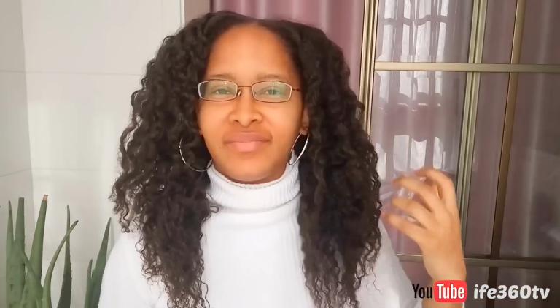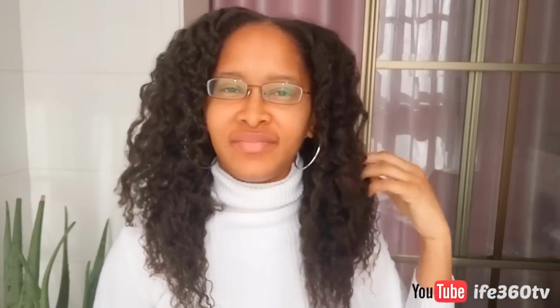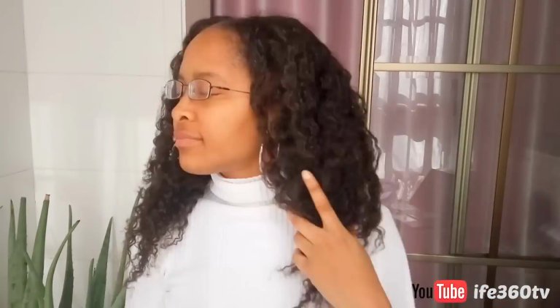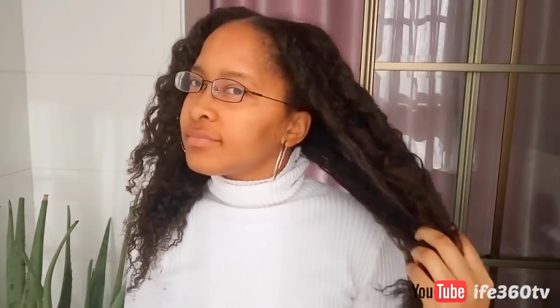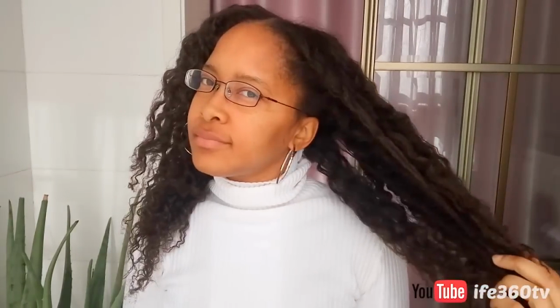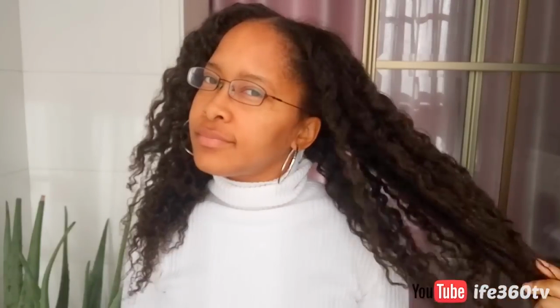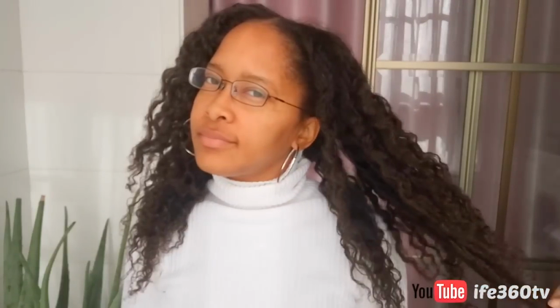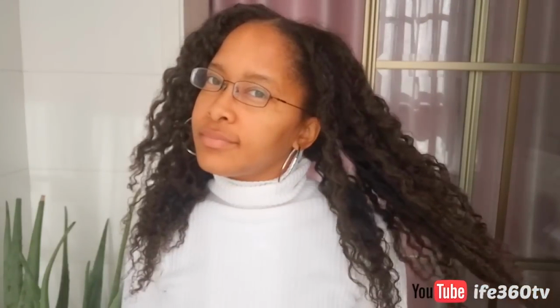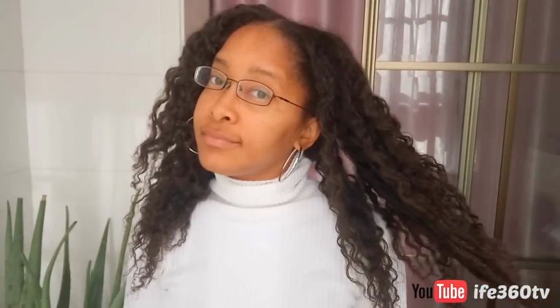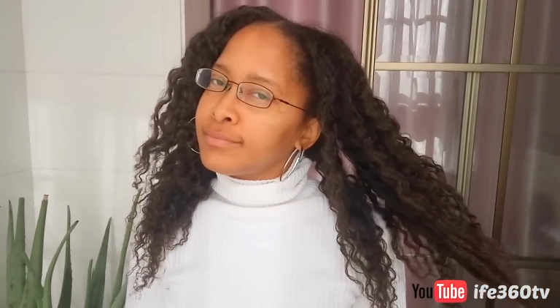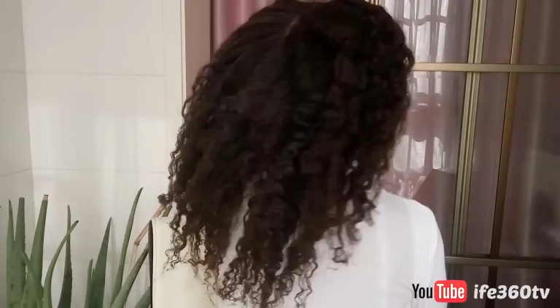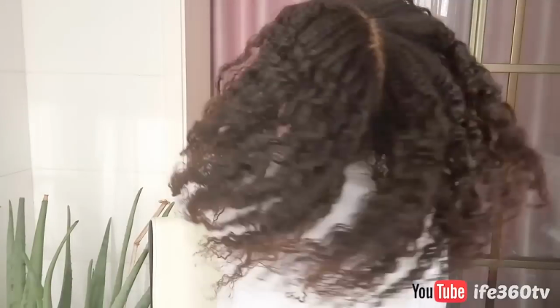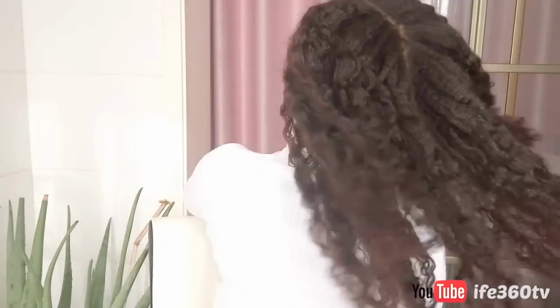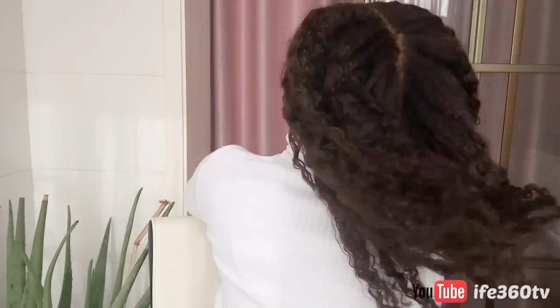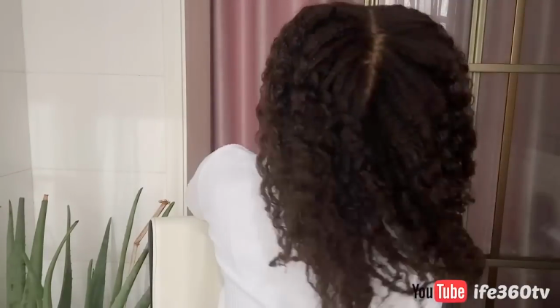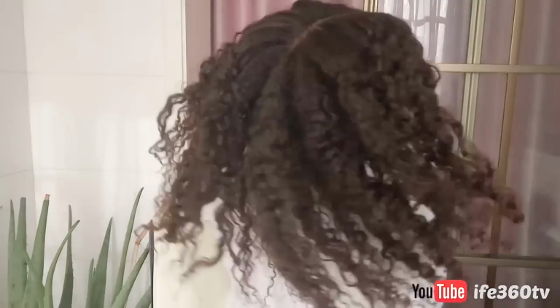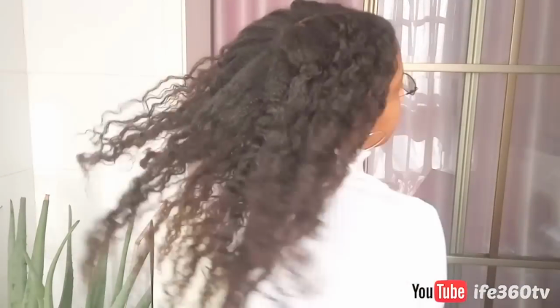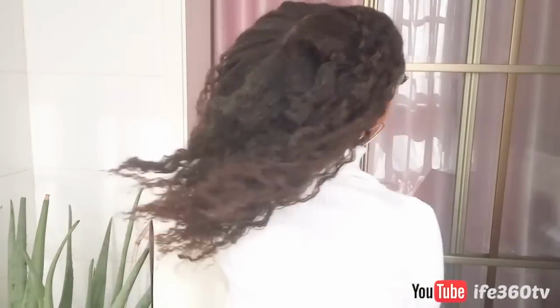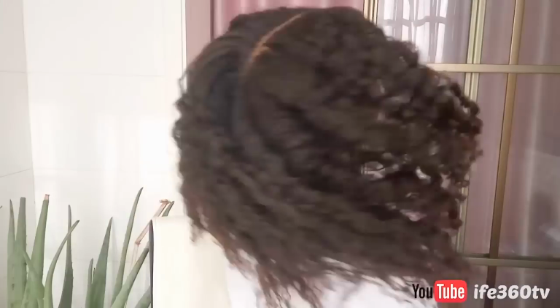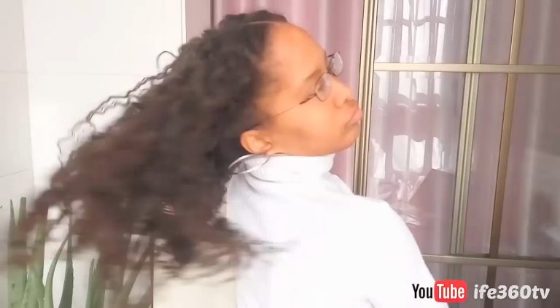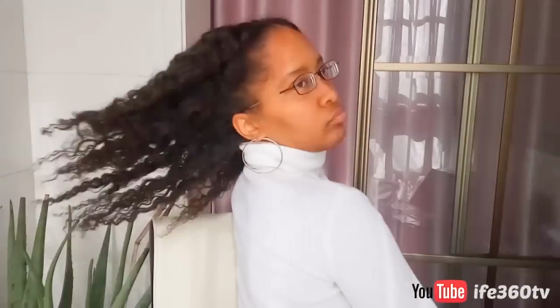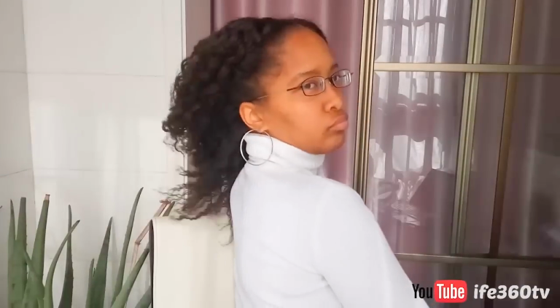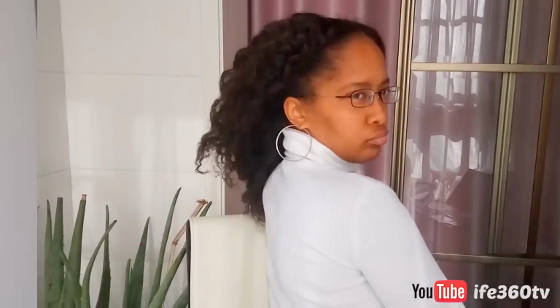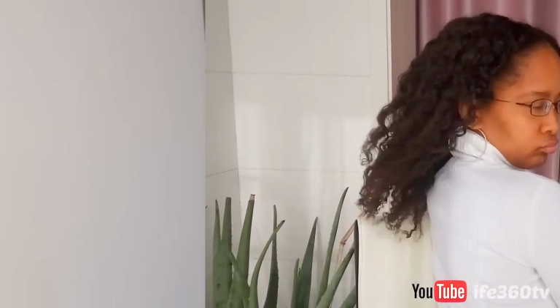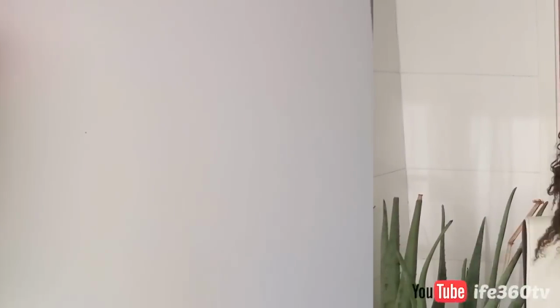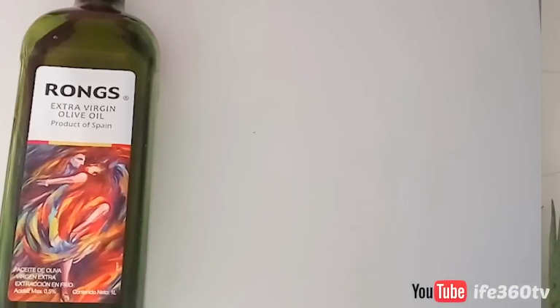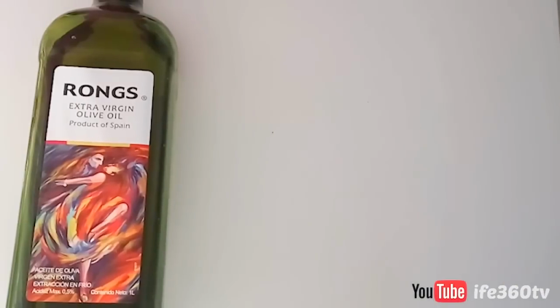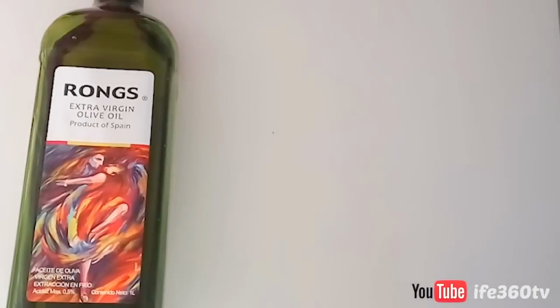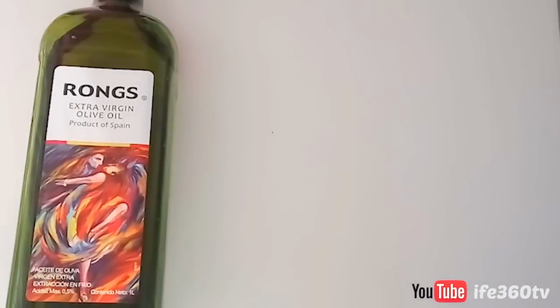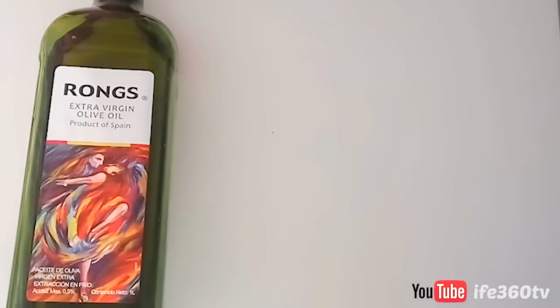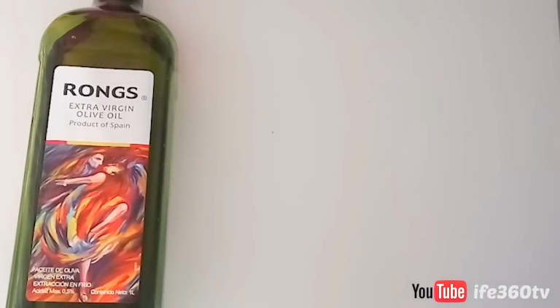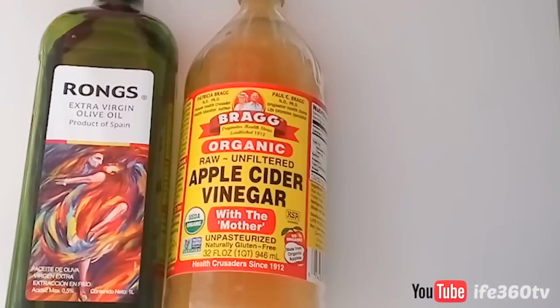But before we get started, I want you to hit that subscribe button and click on the bell. If you have already subscribed, thank you. And also hit that like button.